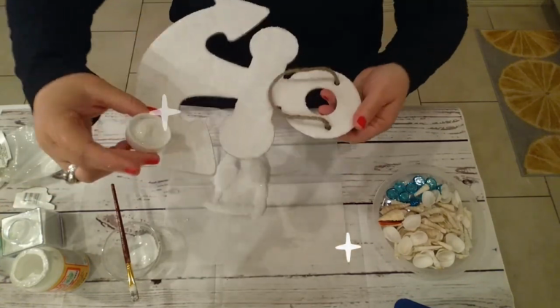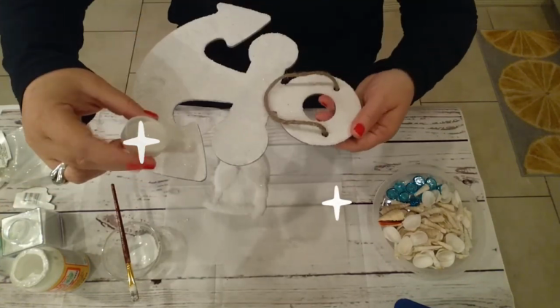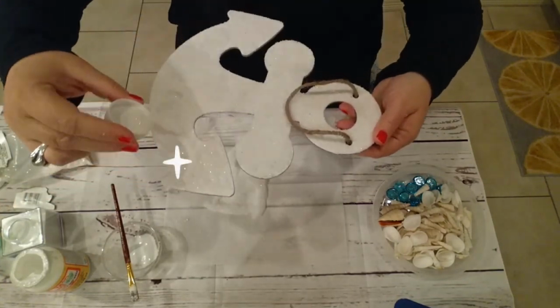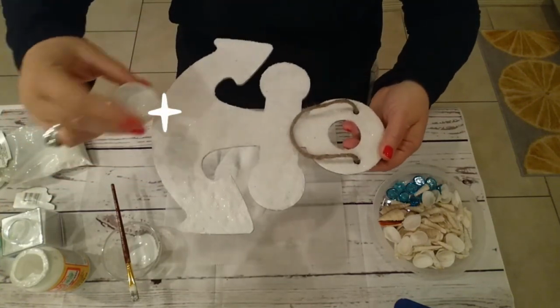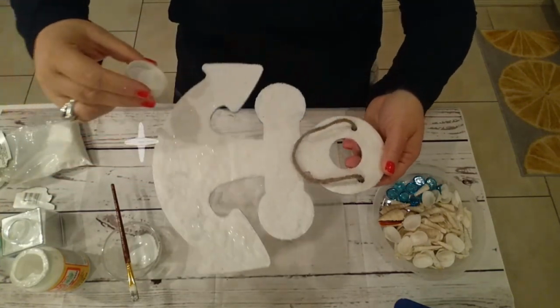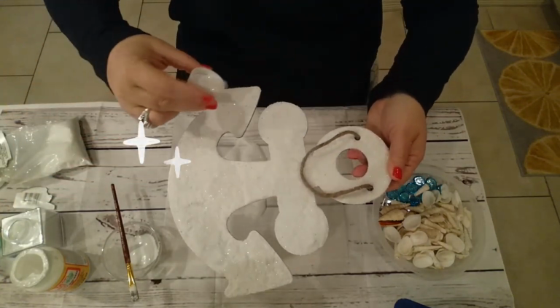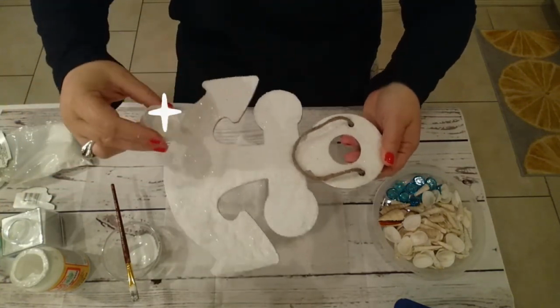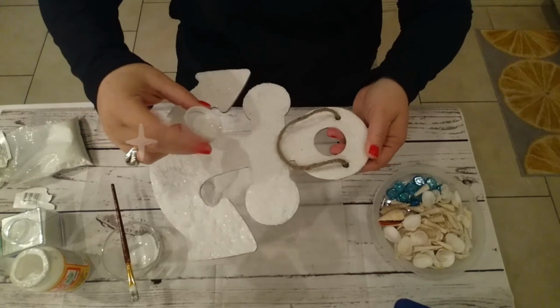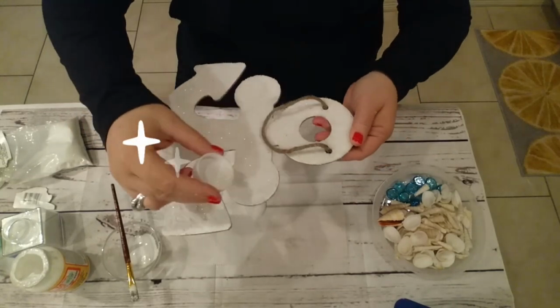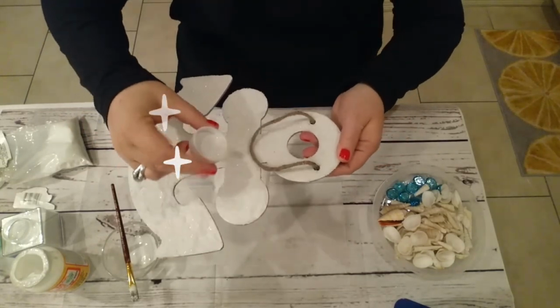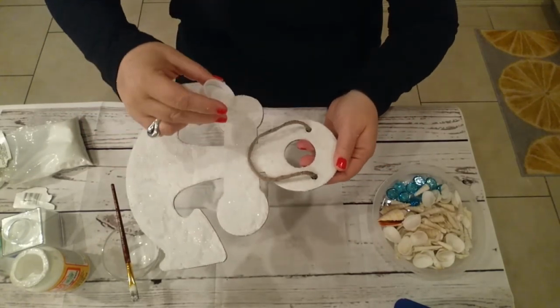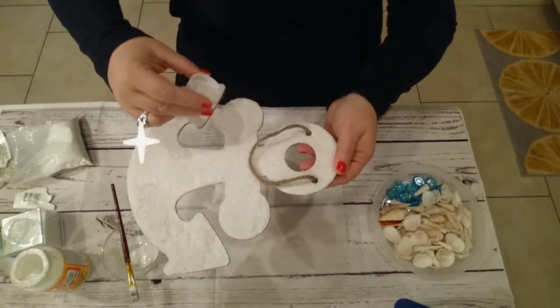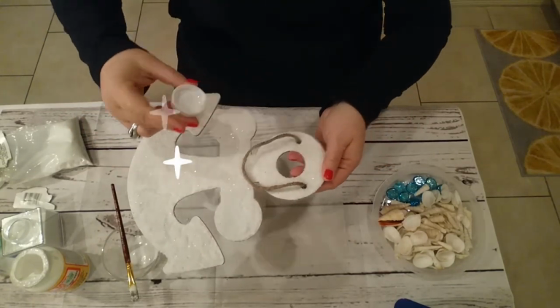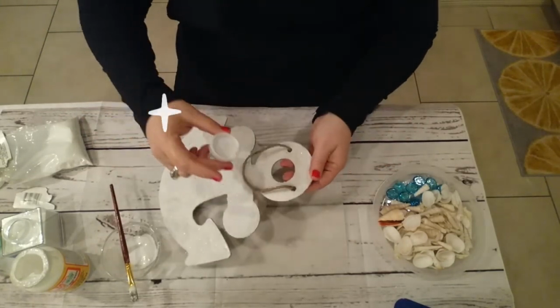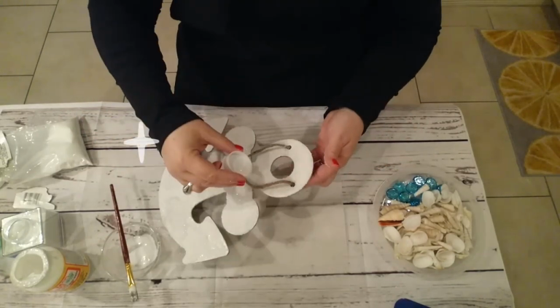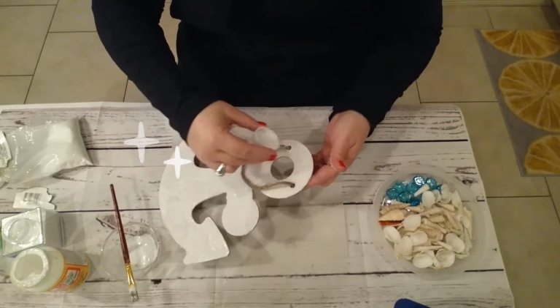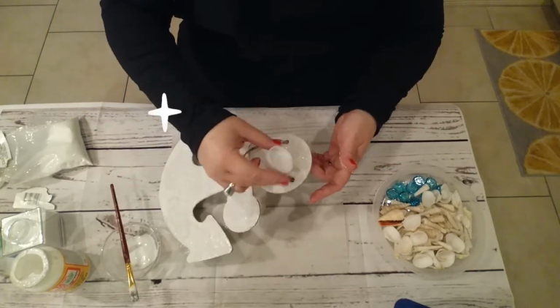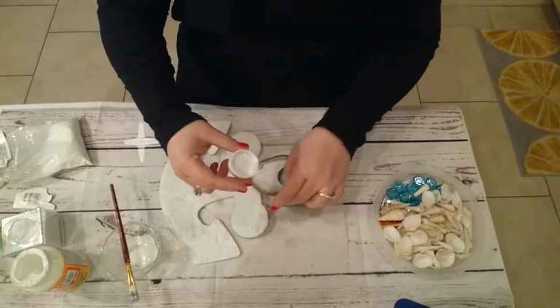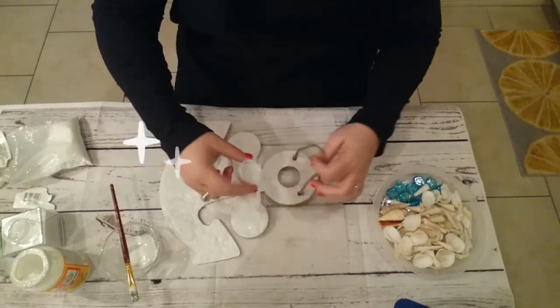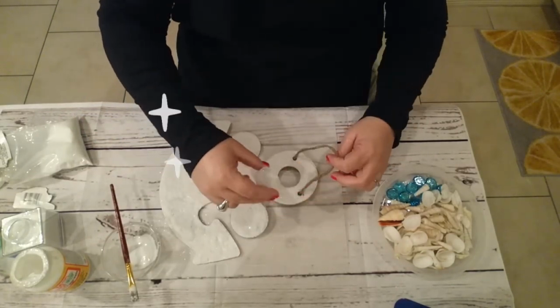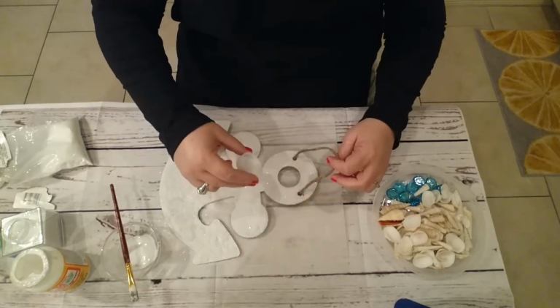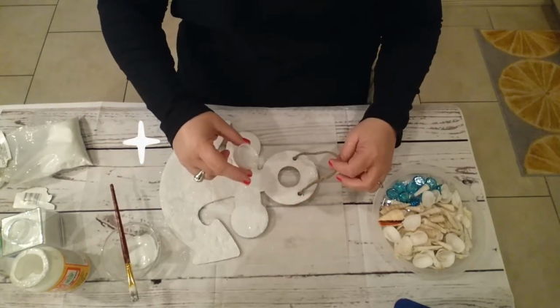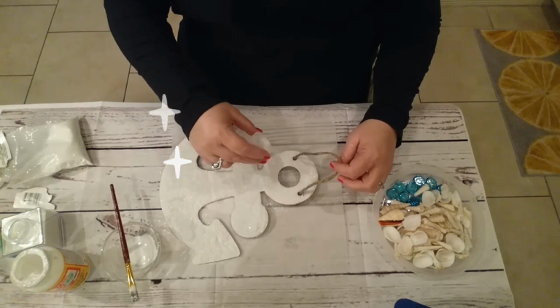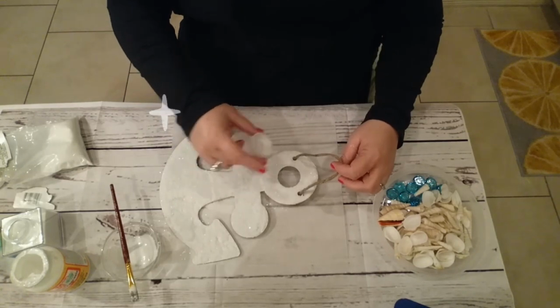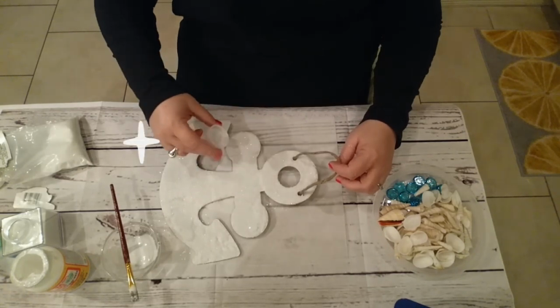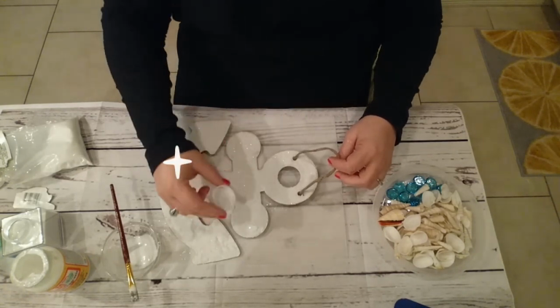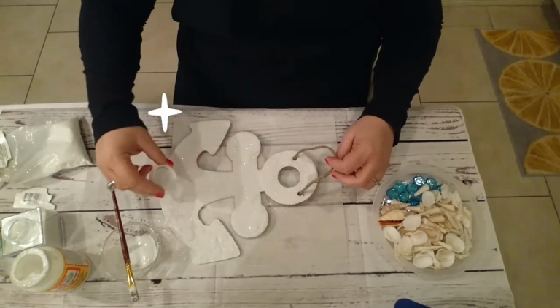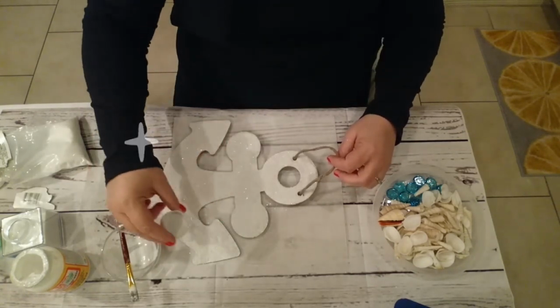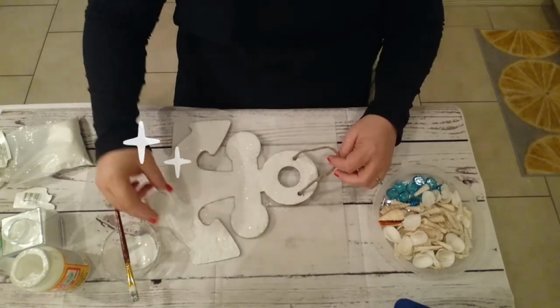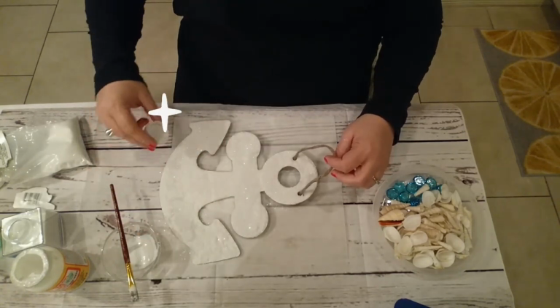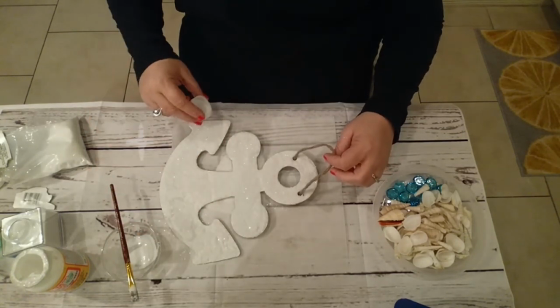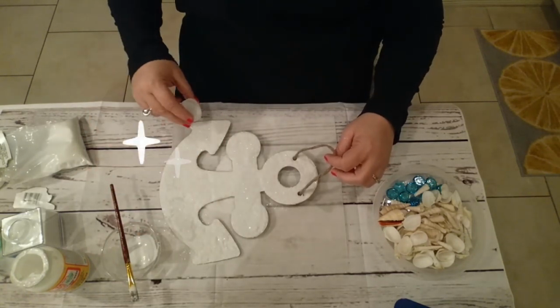Now that we're done with that layer, we're going to add the sparkles. Just a little — a little goes a long way.